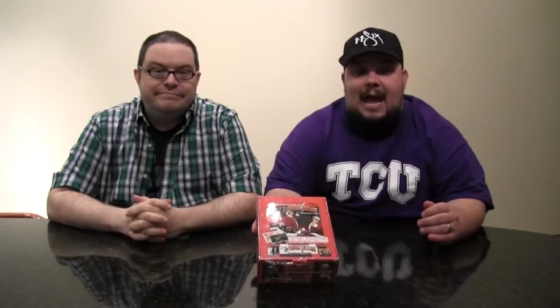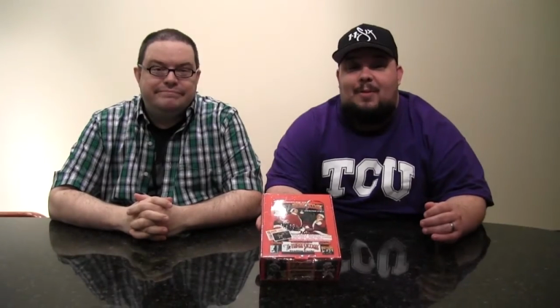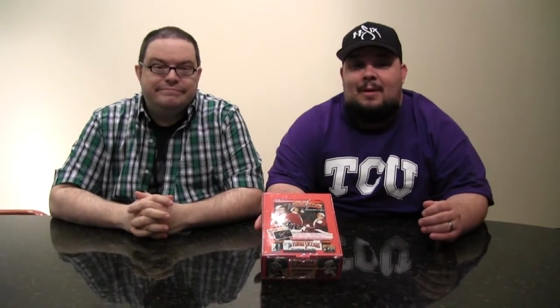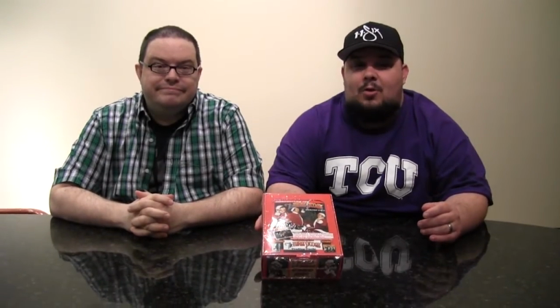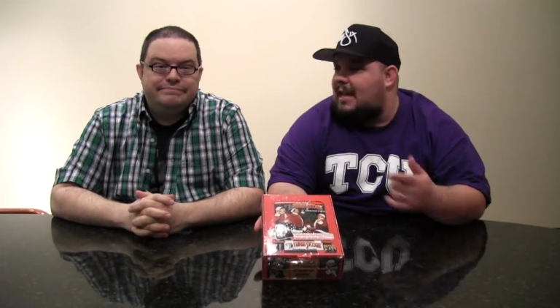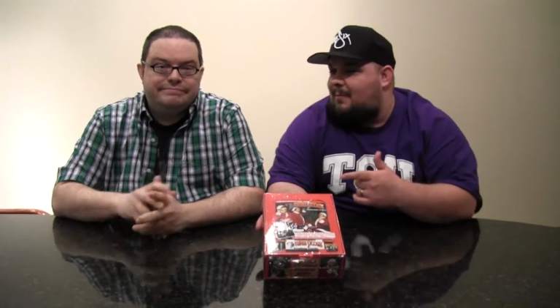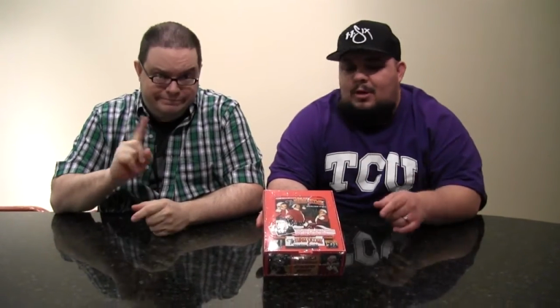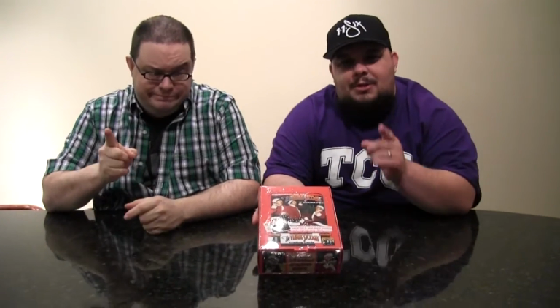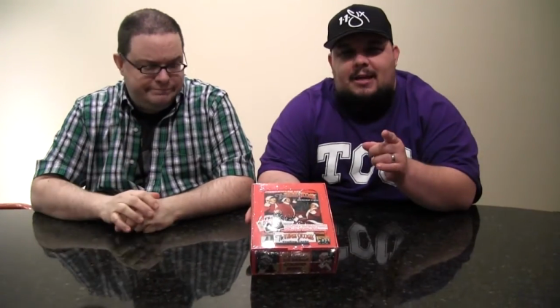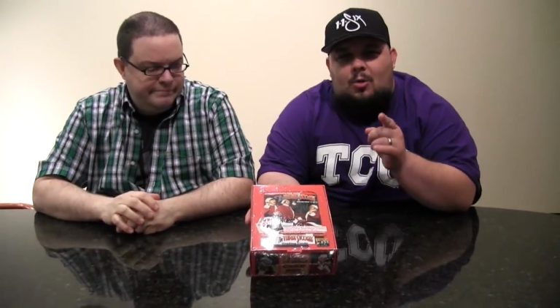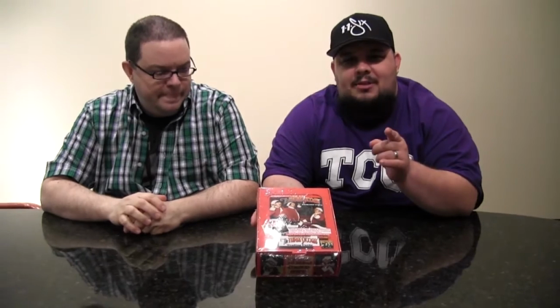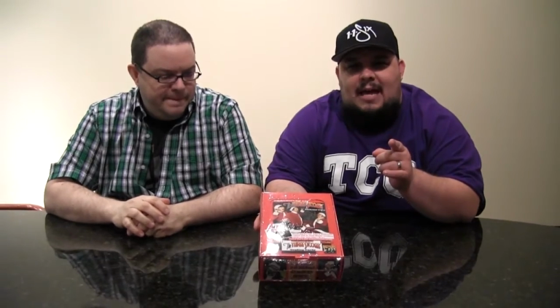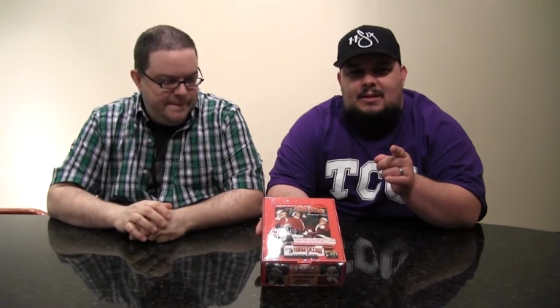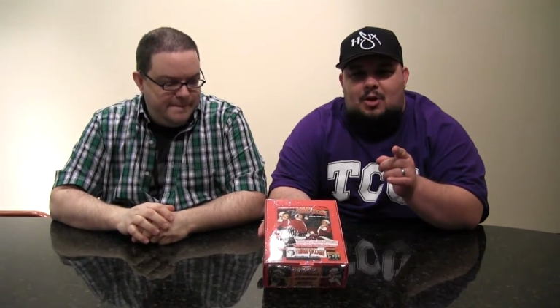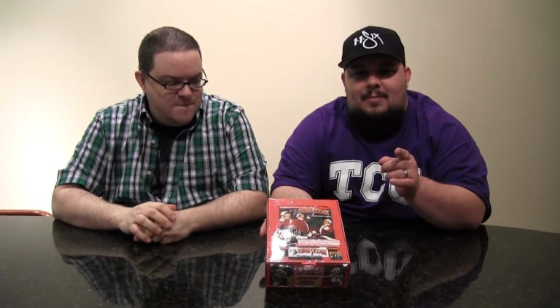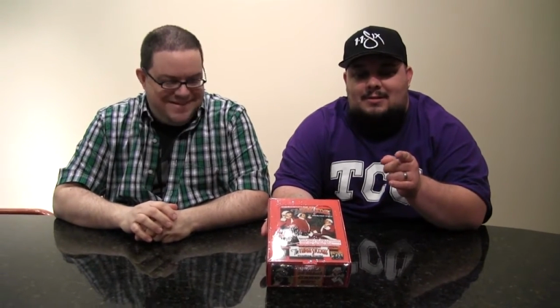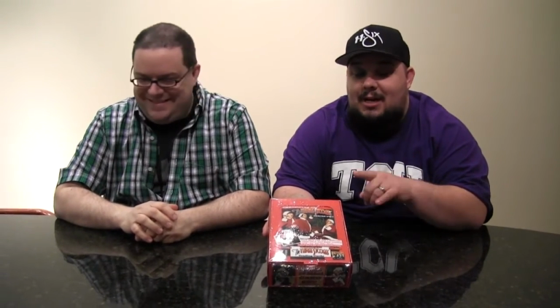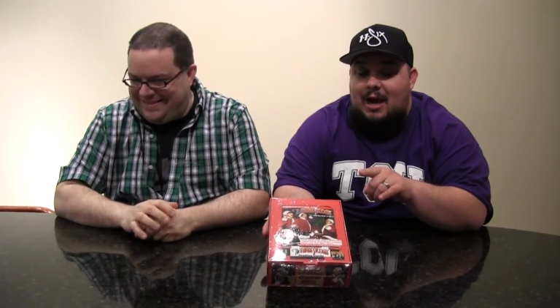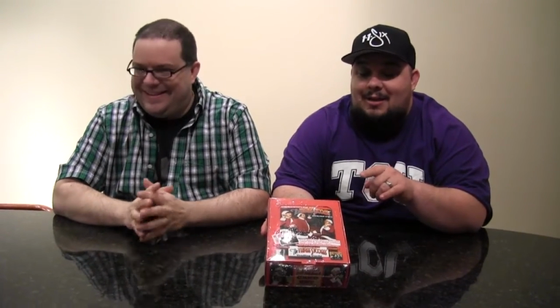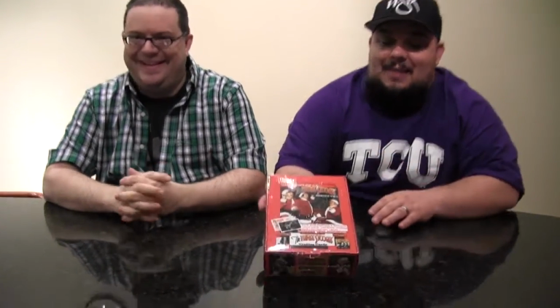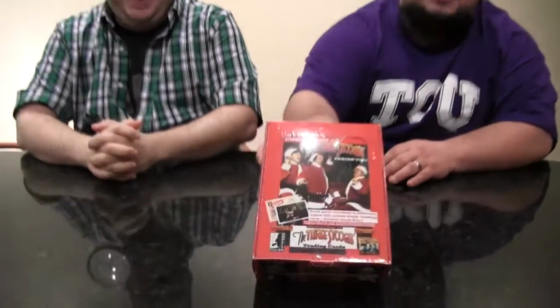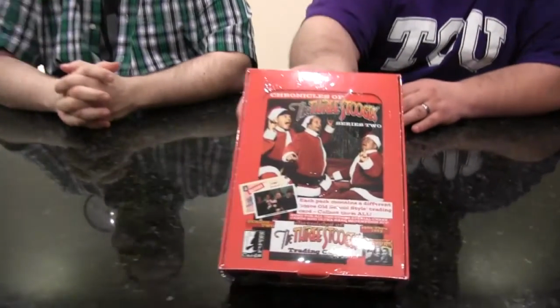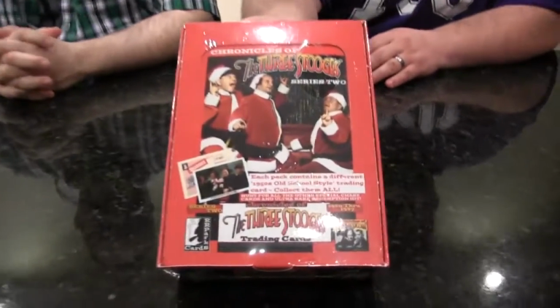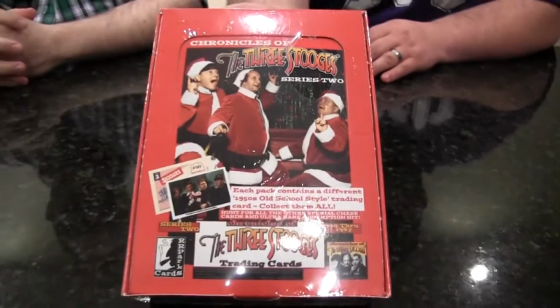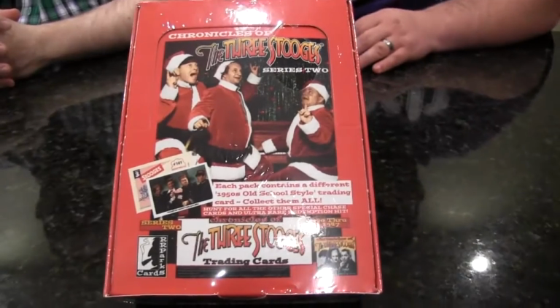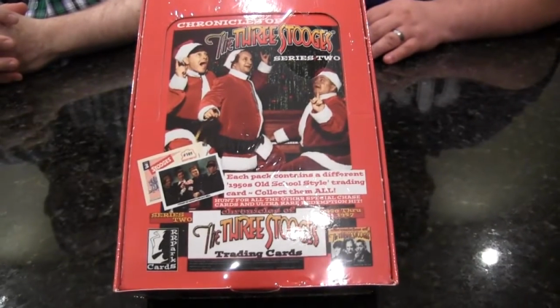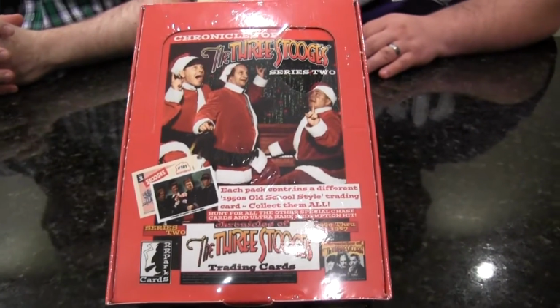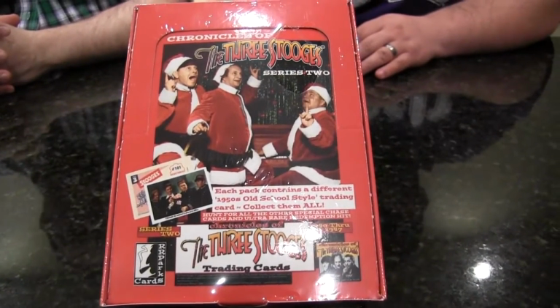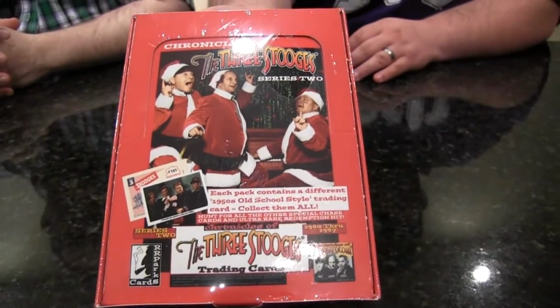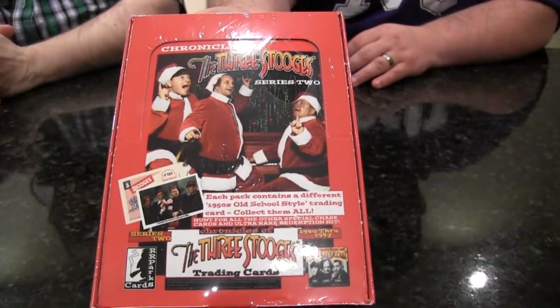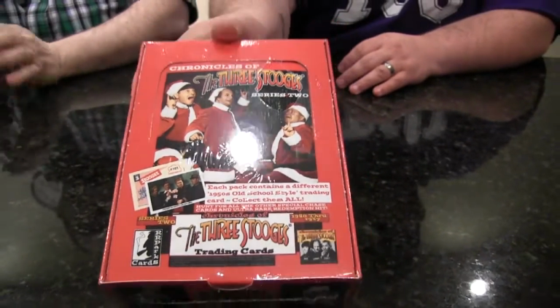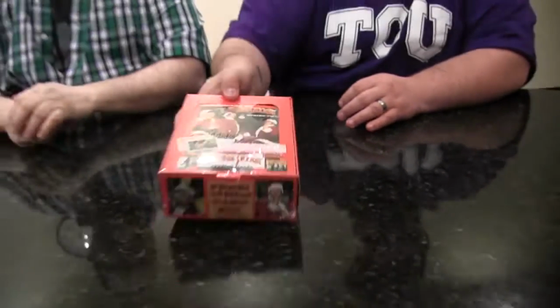Hey everybody, I'm Eric Norton, that's Matt Bible, and I know what you're thinking. Why is Grimace out of McDonald's opening boxes? I'm going to tell you why. Because we've got the Three Stooges here today, Series 2 from R.R. Parks.